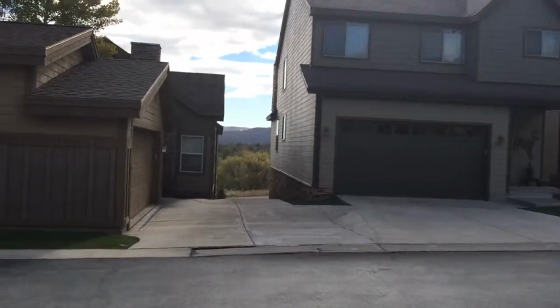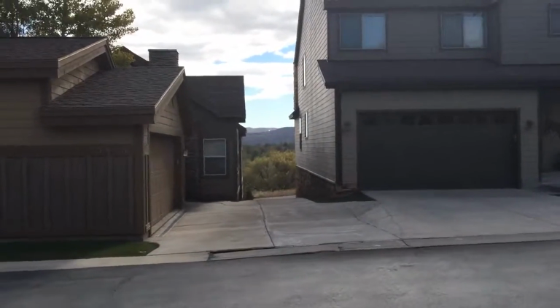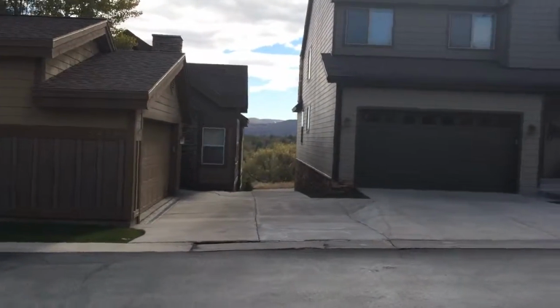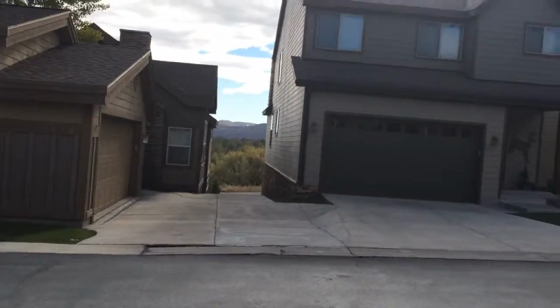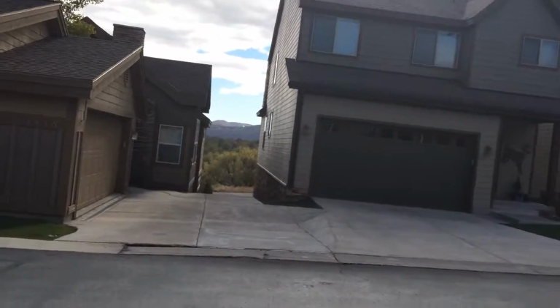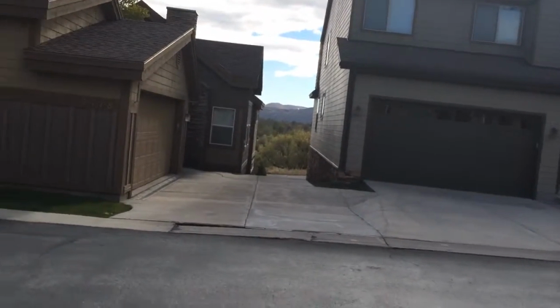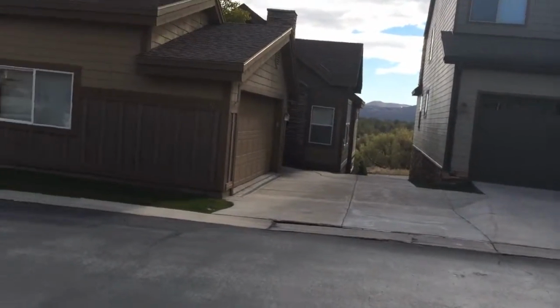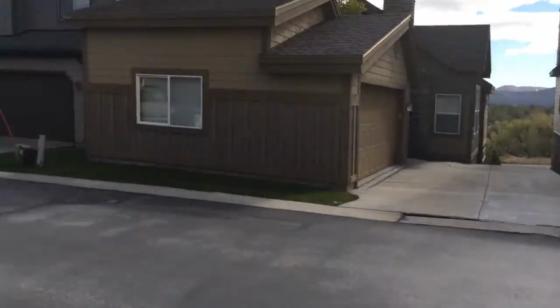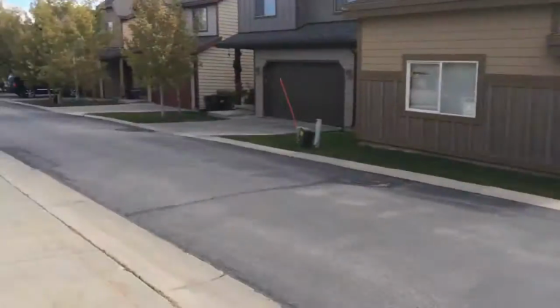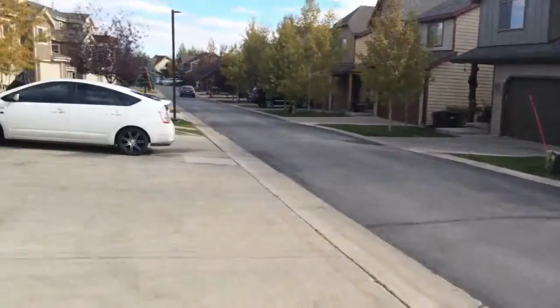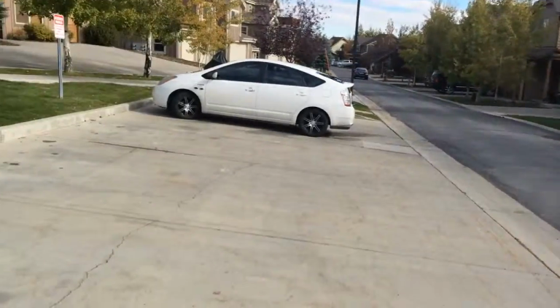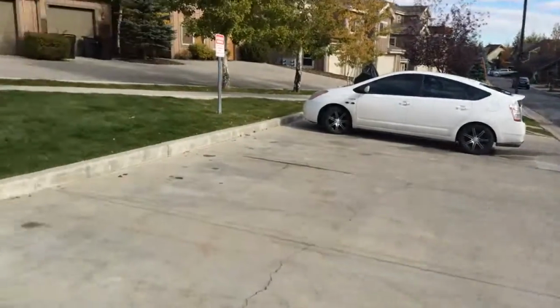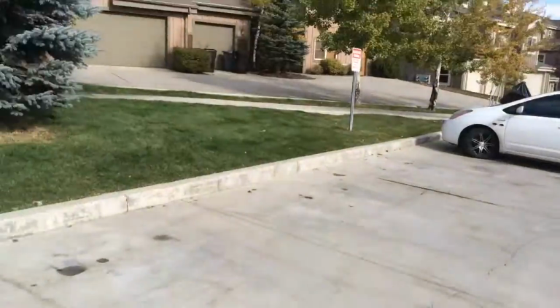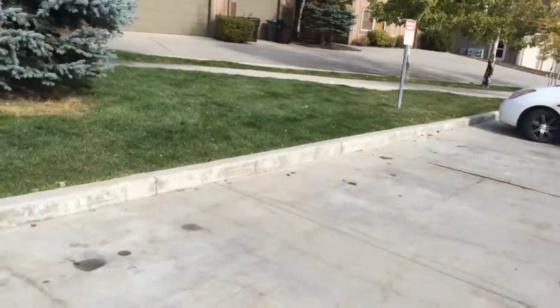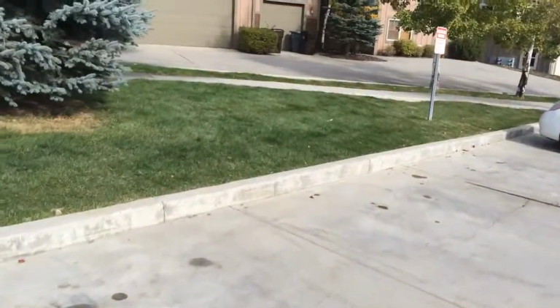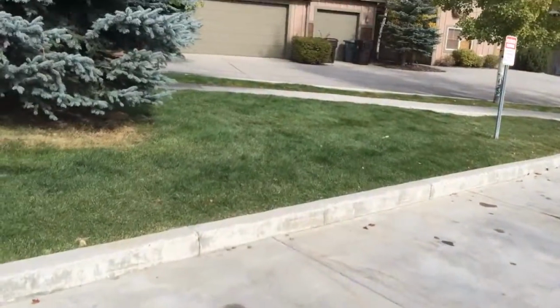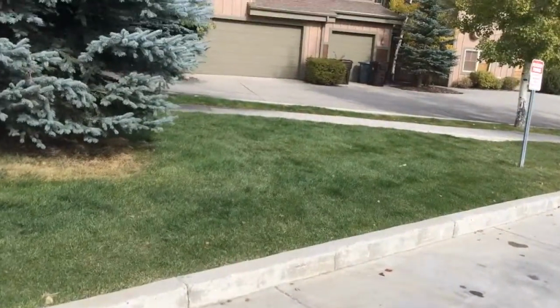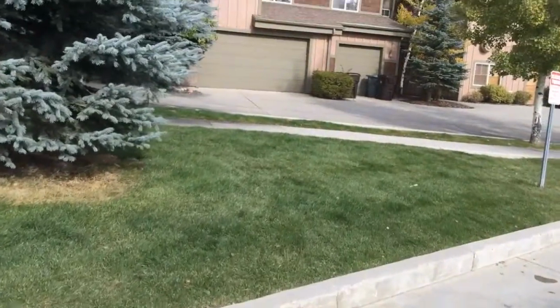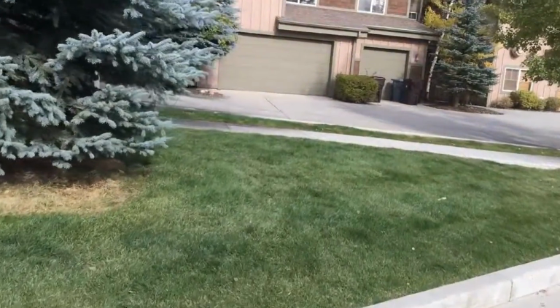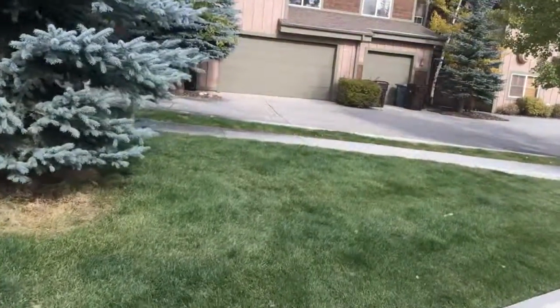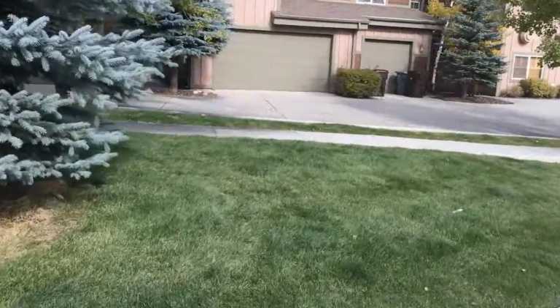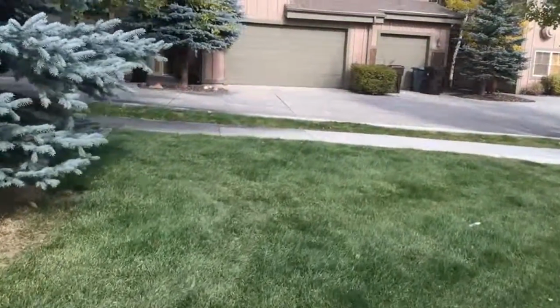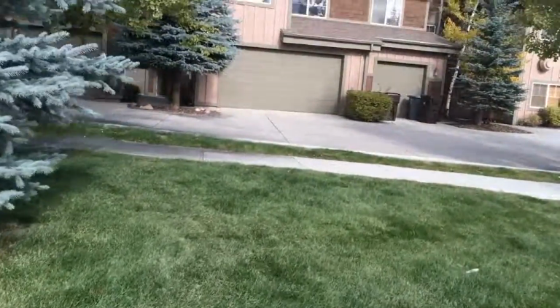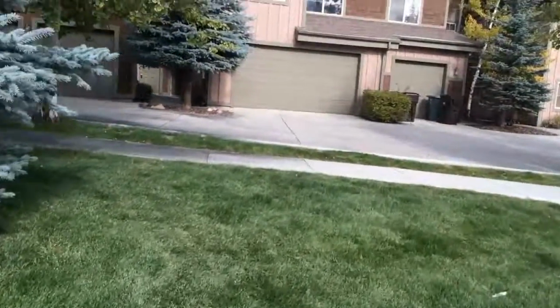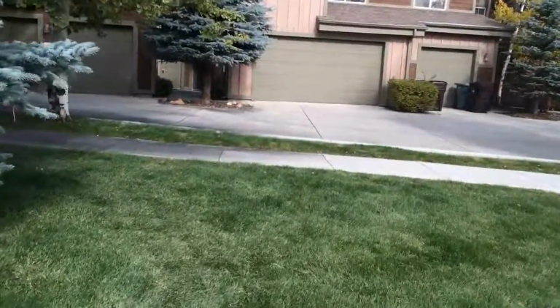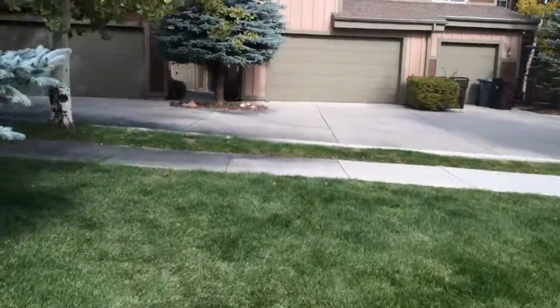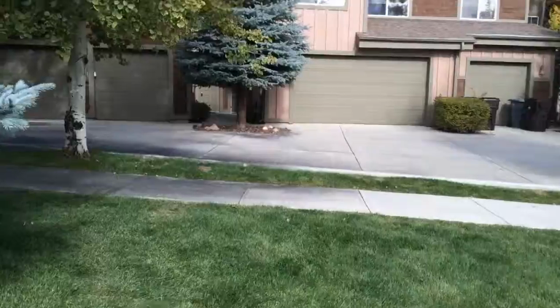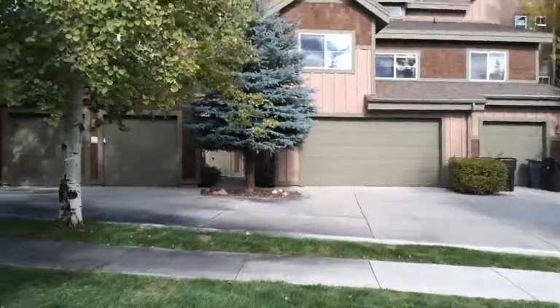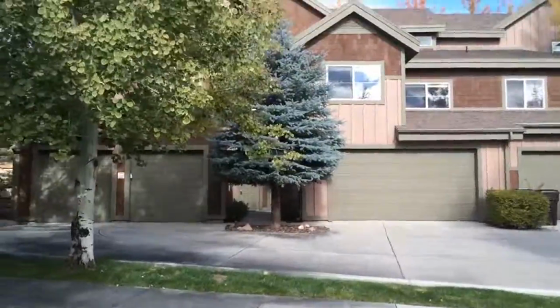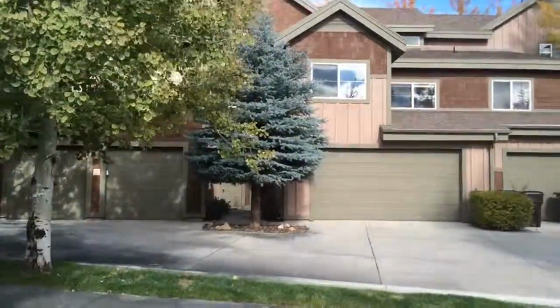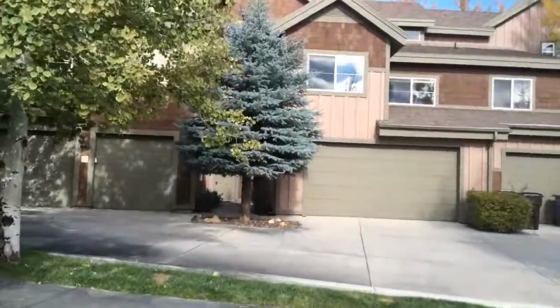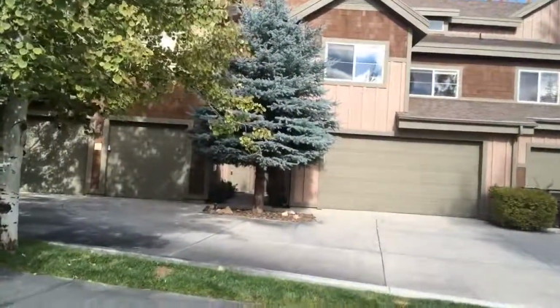Which makes this a great location for rentals, because it's so close to the bus stop and provides easy access for renters. And again that's the back side of the unit.